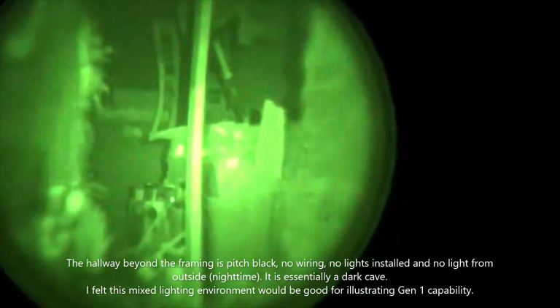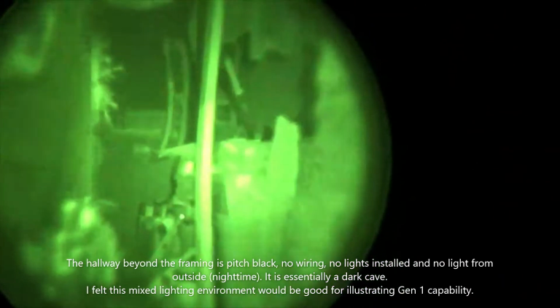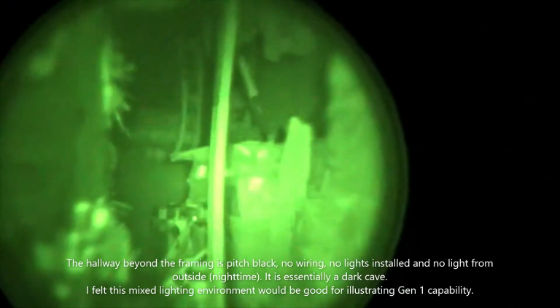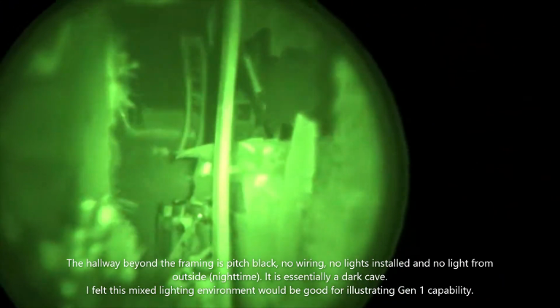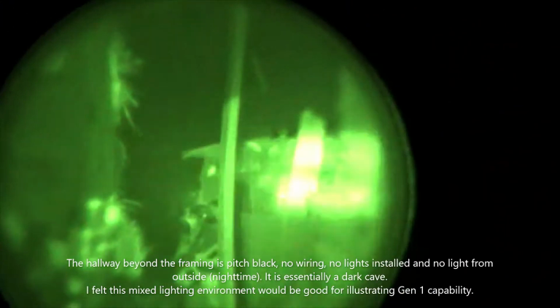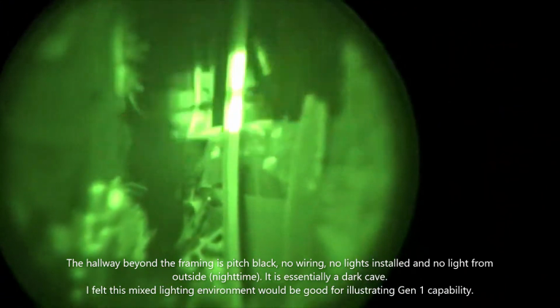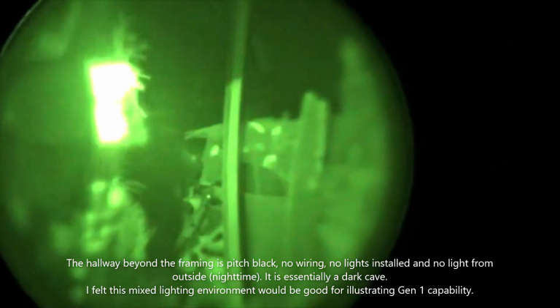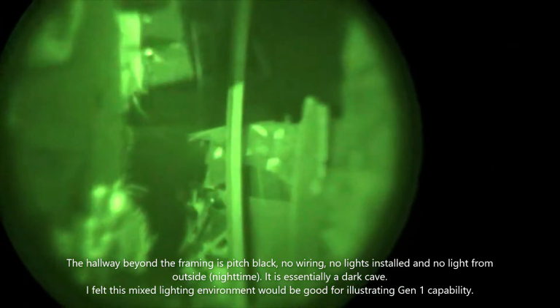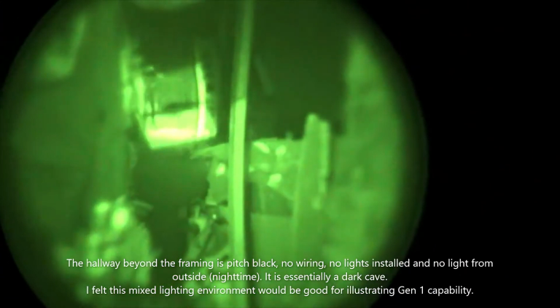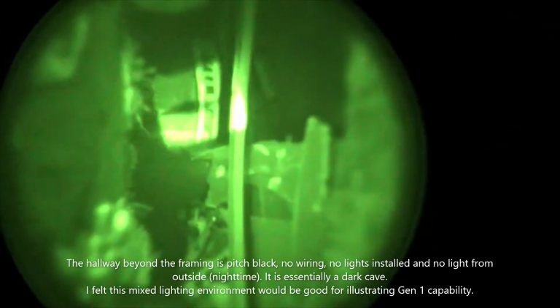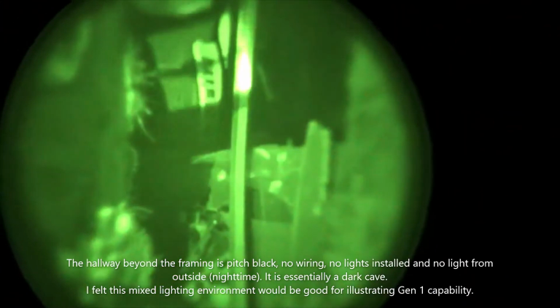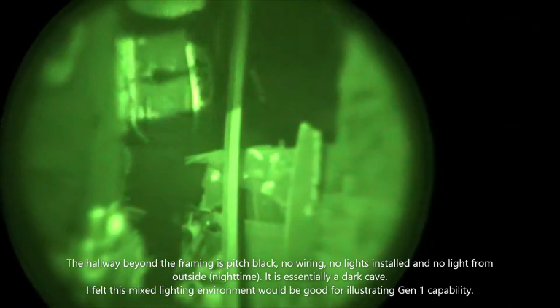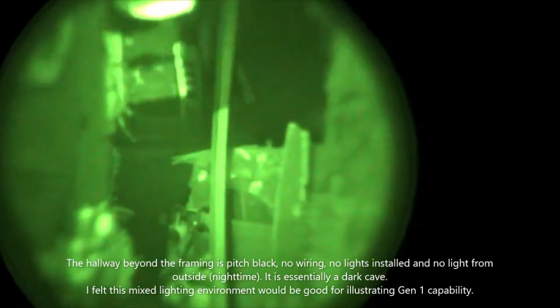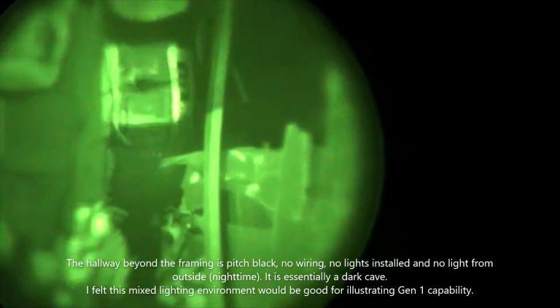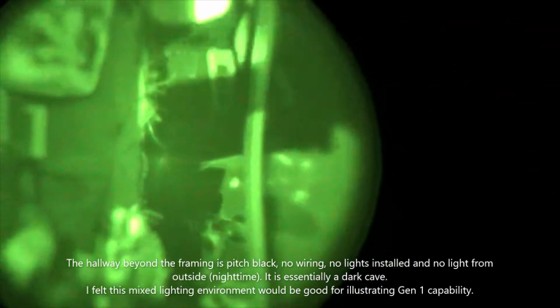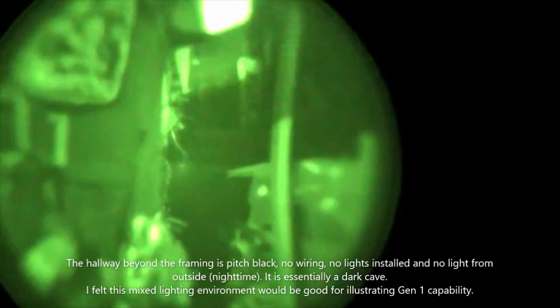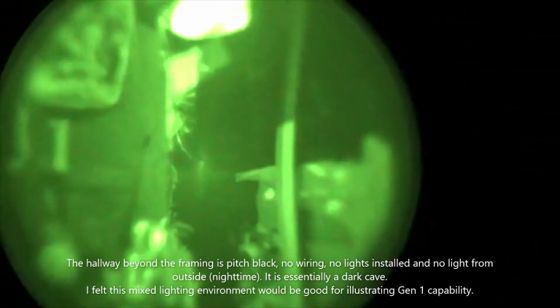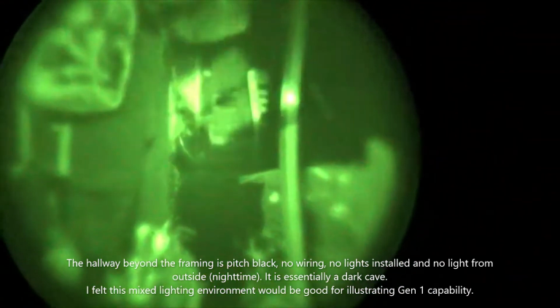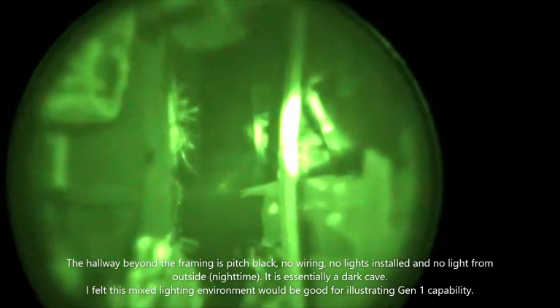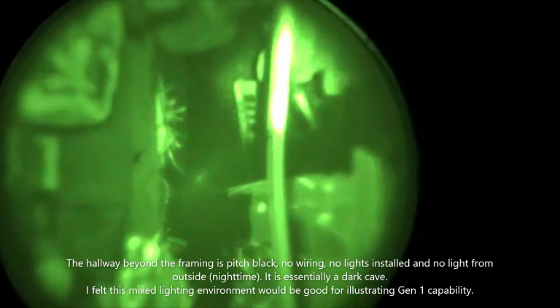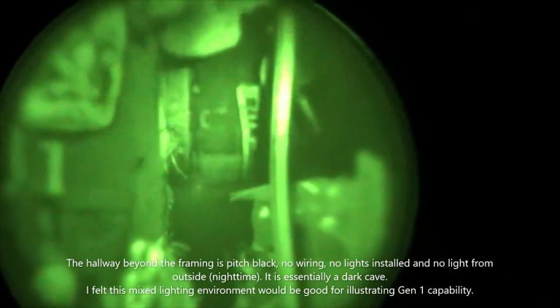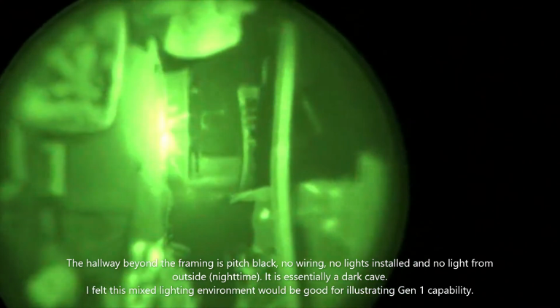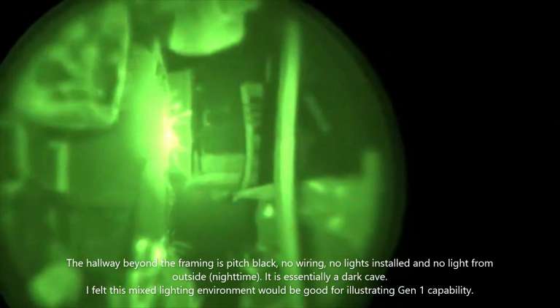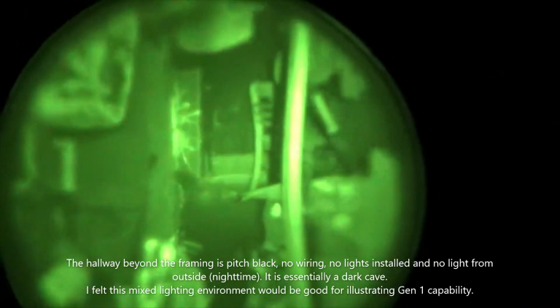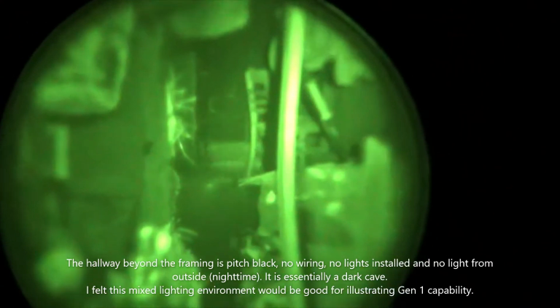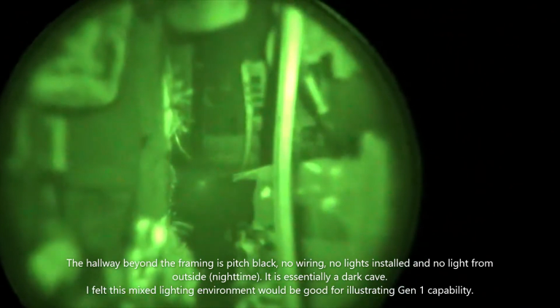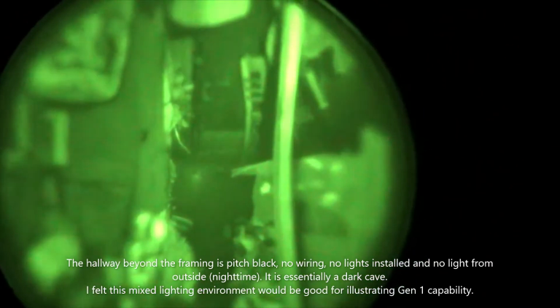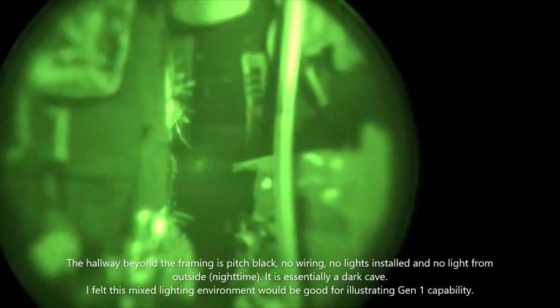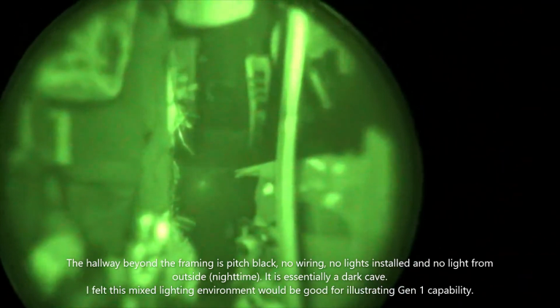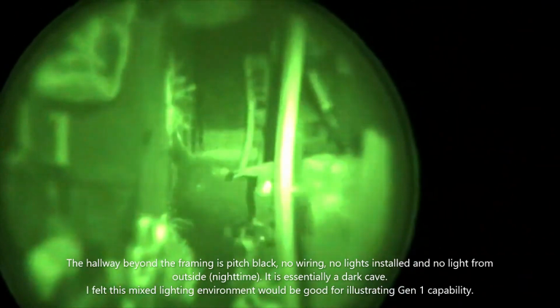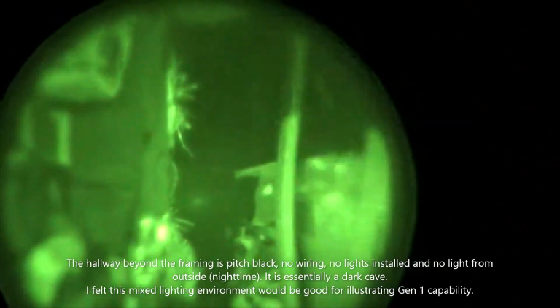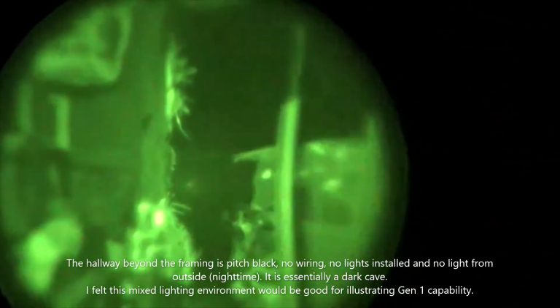And you can focus it to make it even brighter, or pull it back. Just for reference.